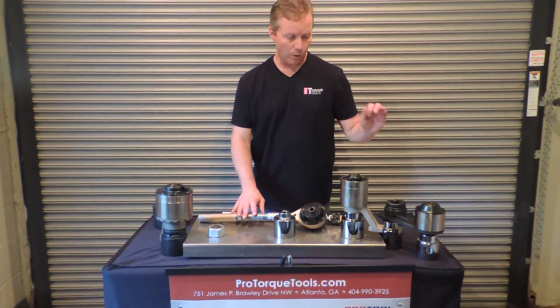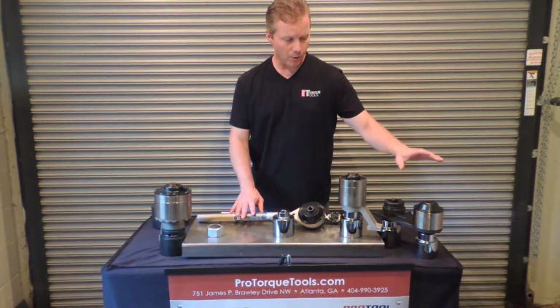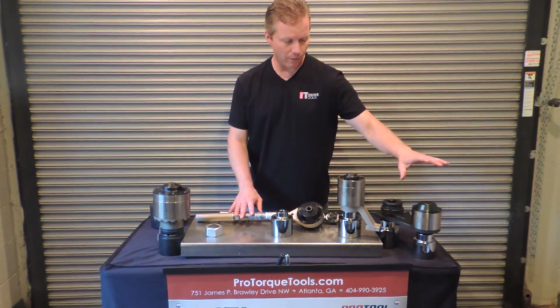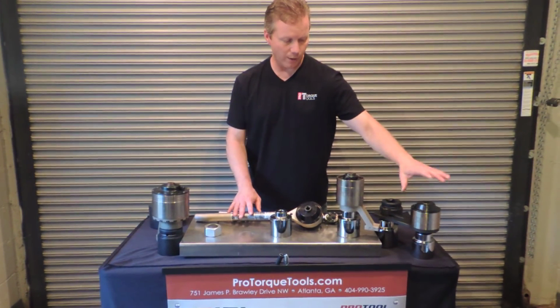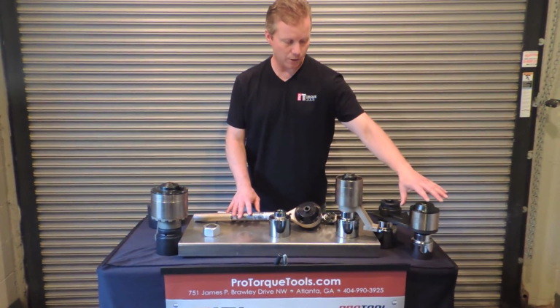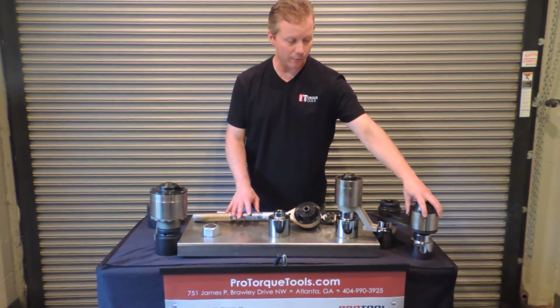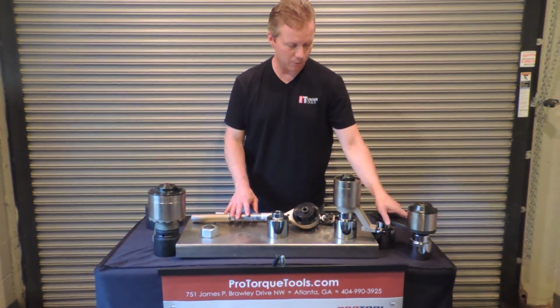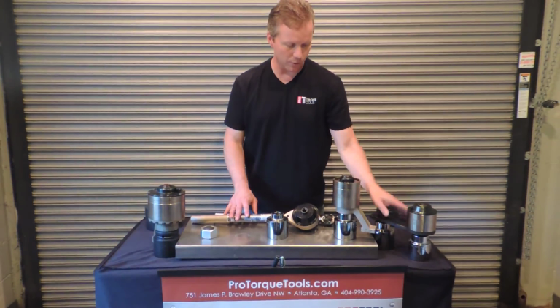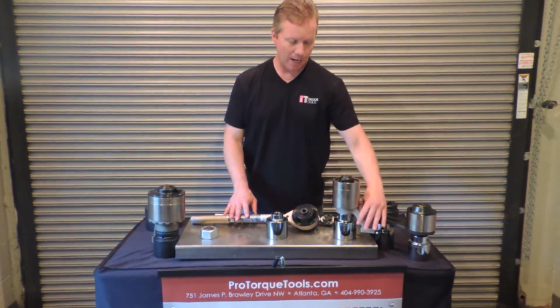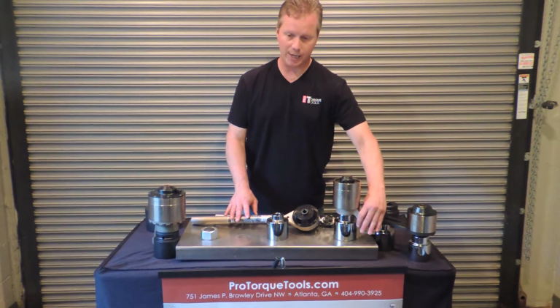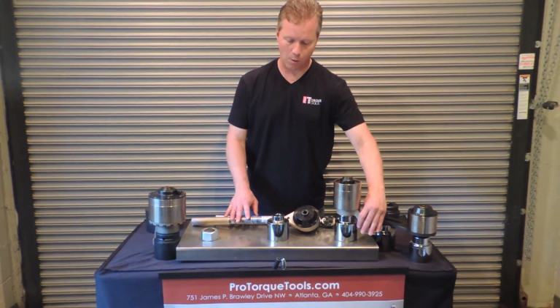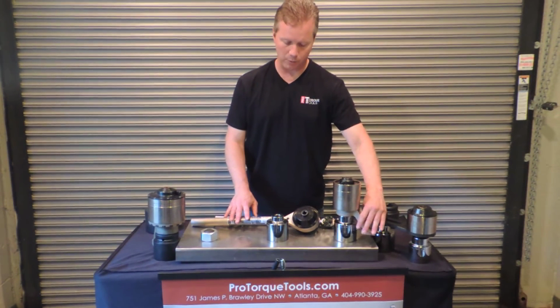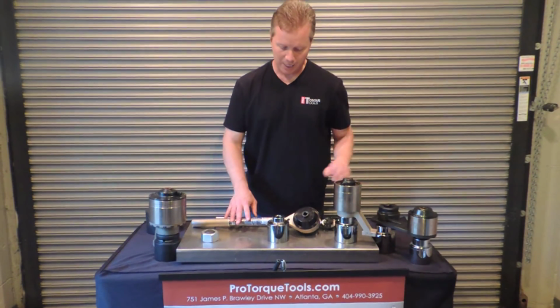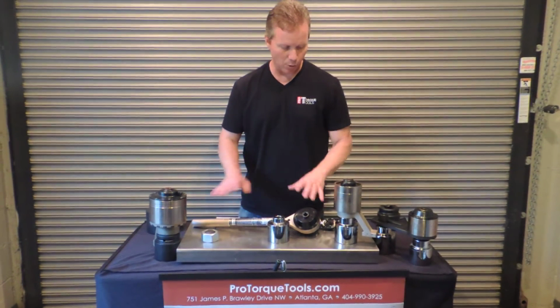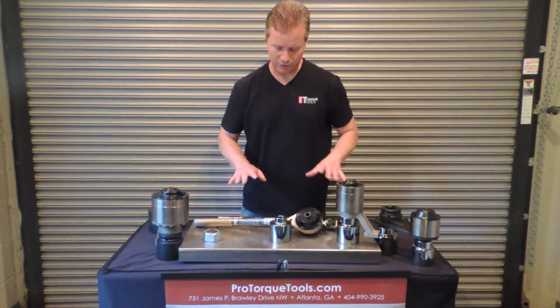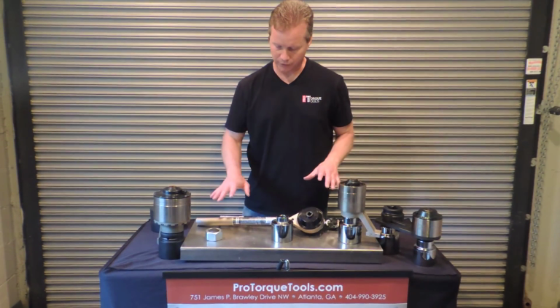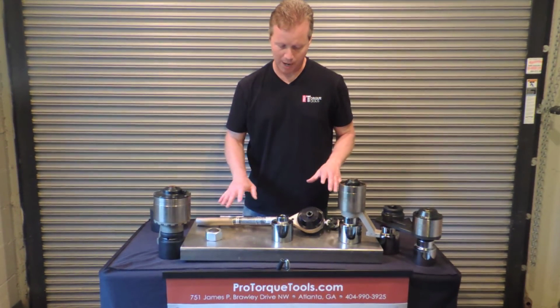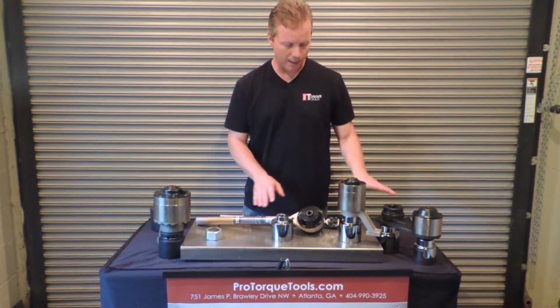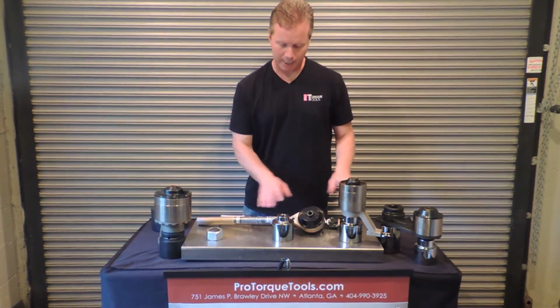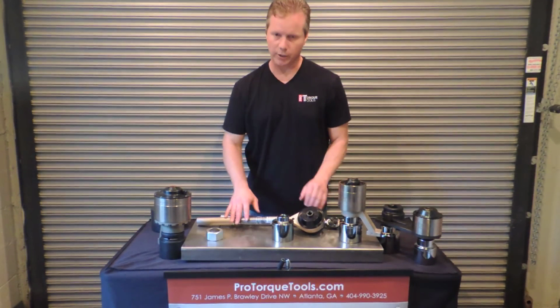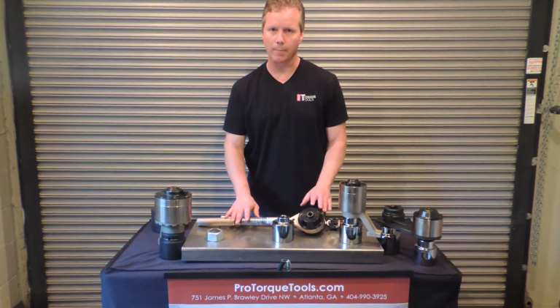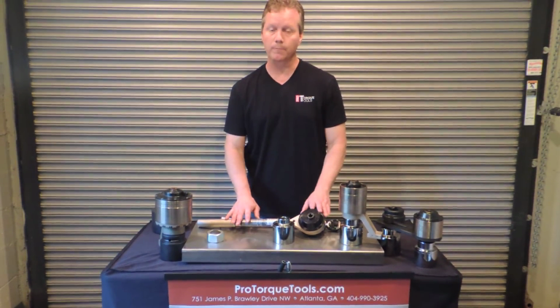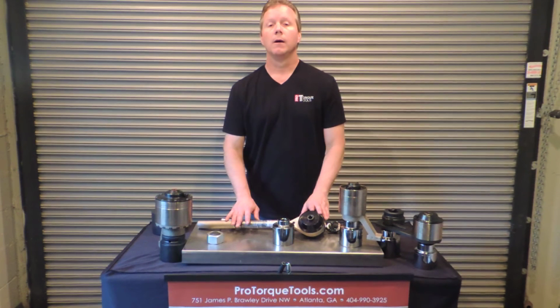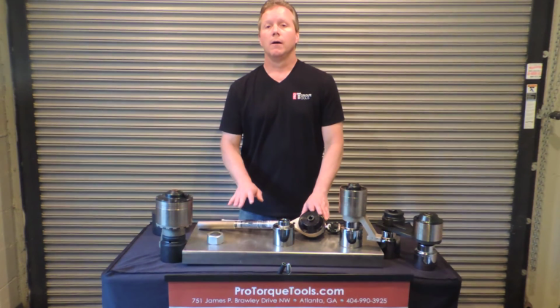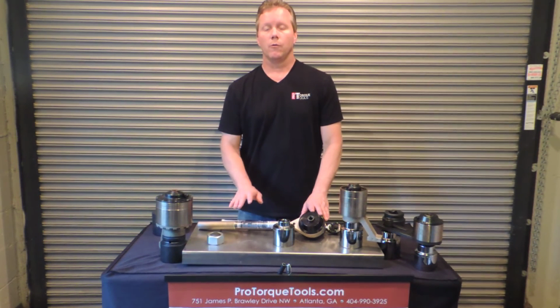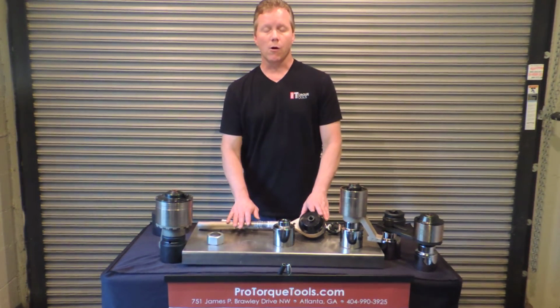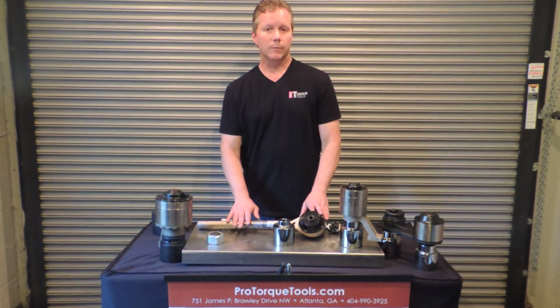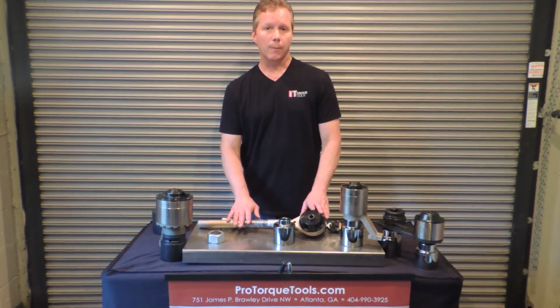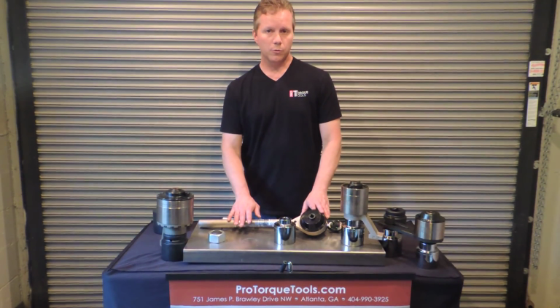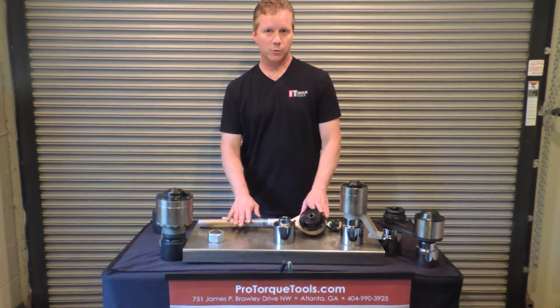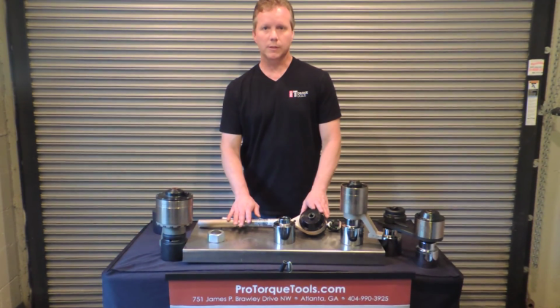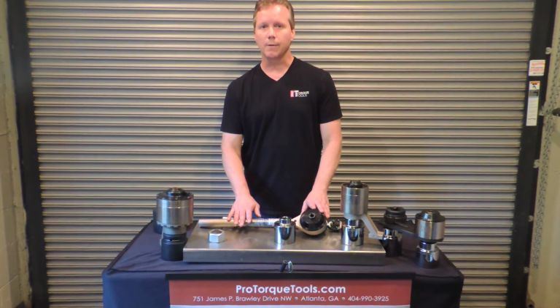We also have plate reaction models and reaction arm models if you don't have a surface nearby and need to anchor it on a nearby surface. These are all available at ProTorqueTools.com.